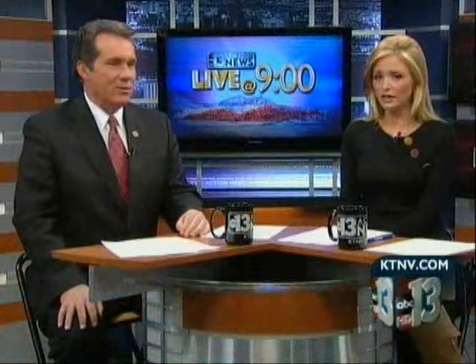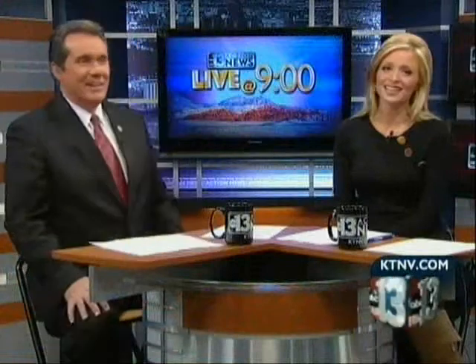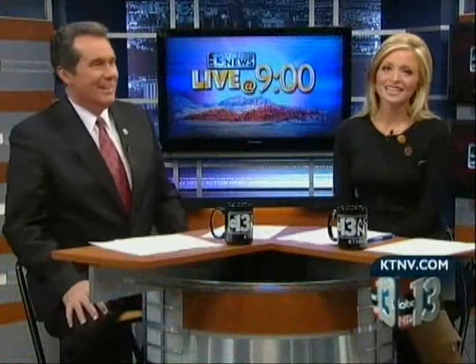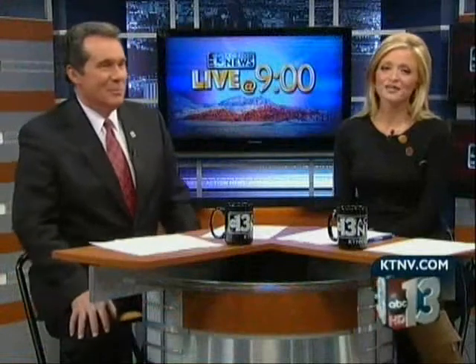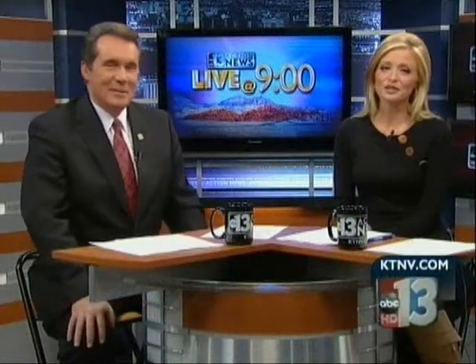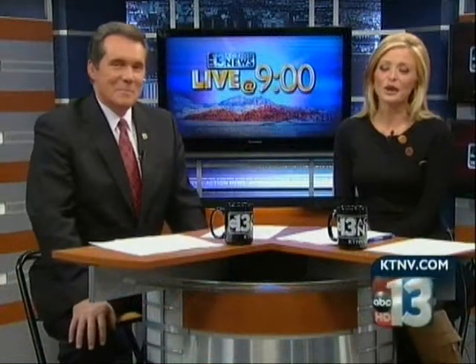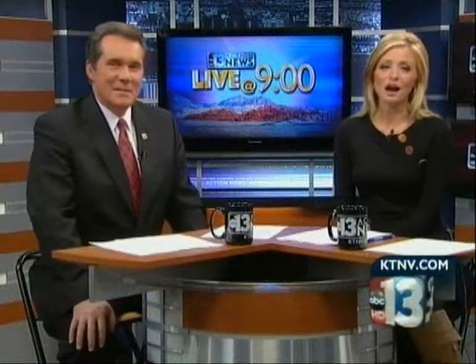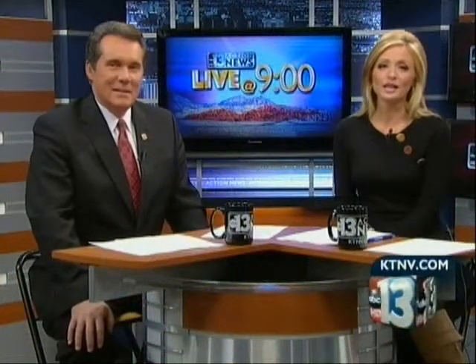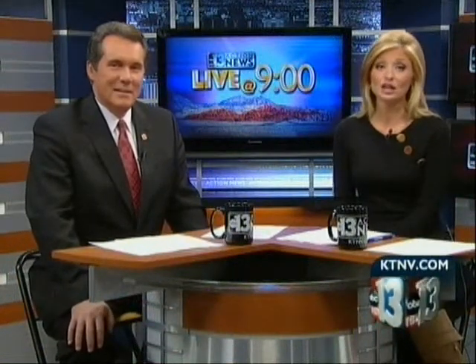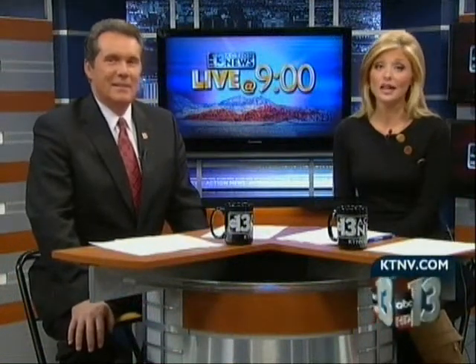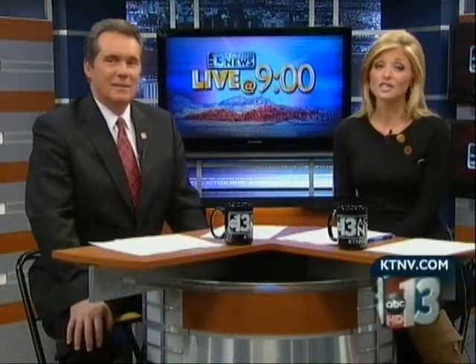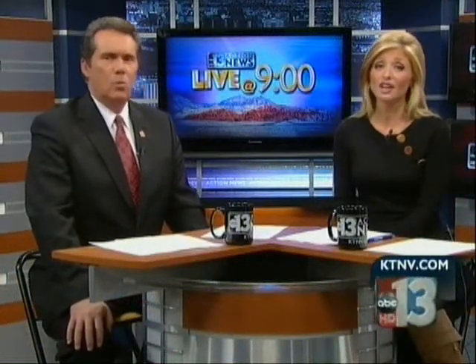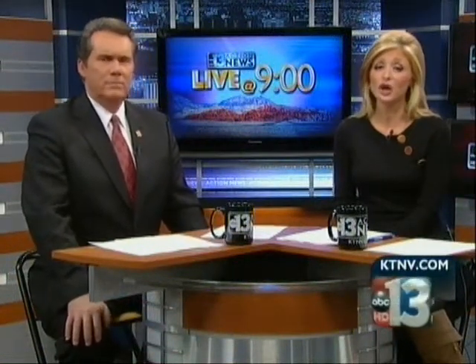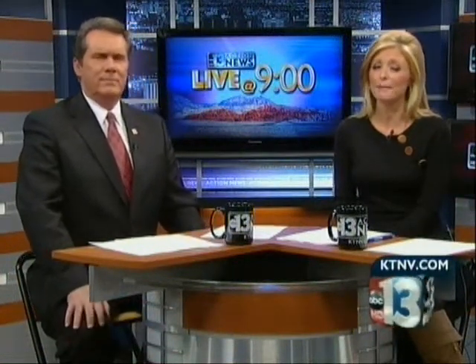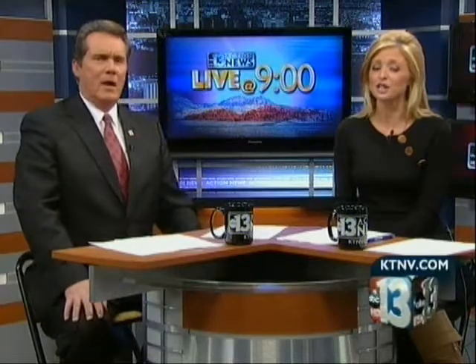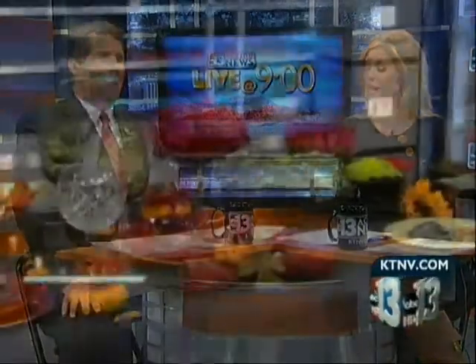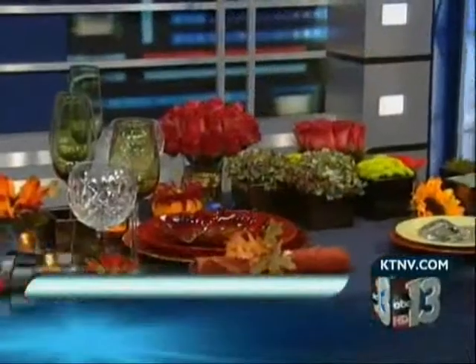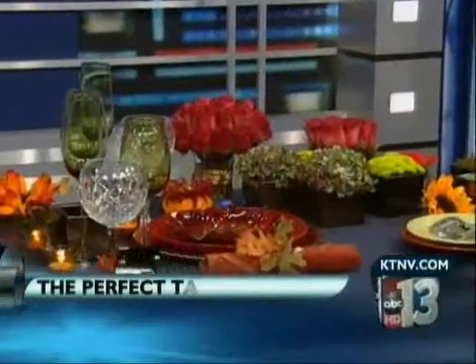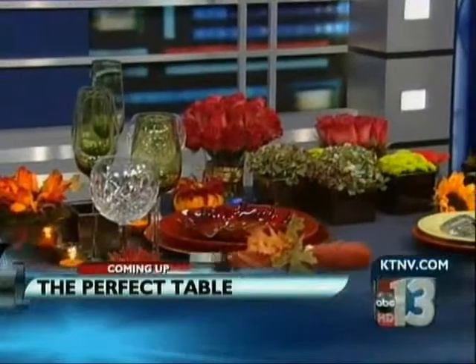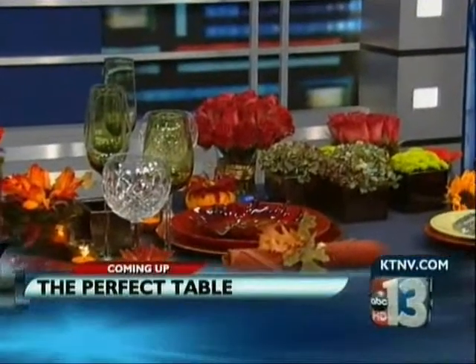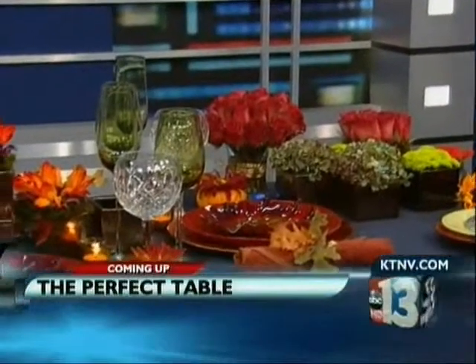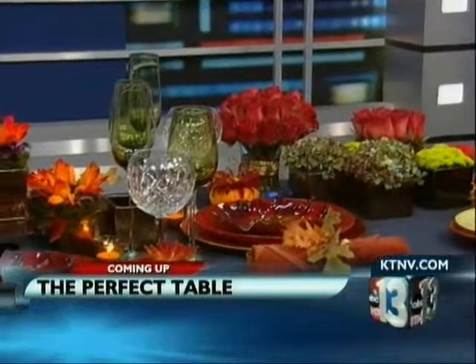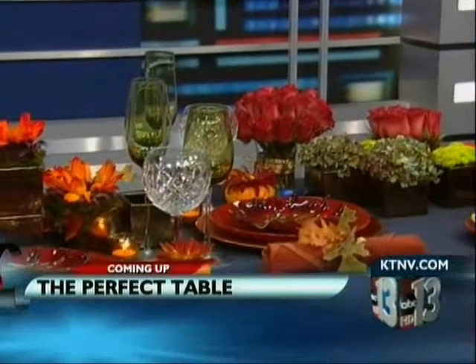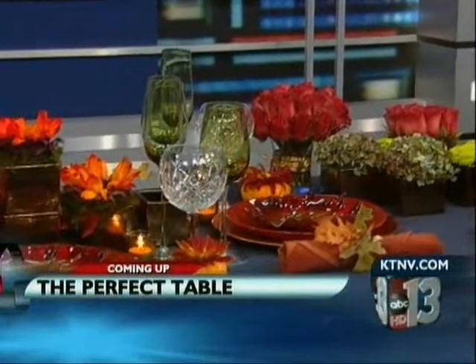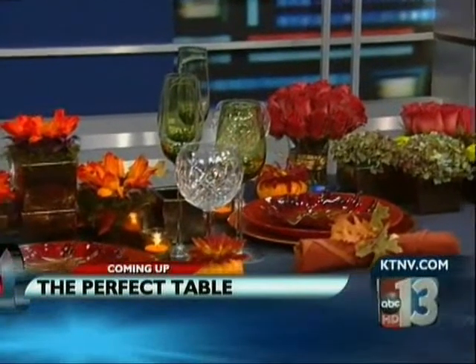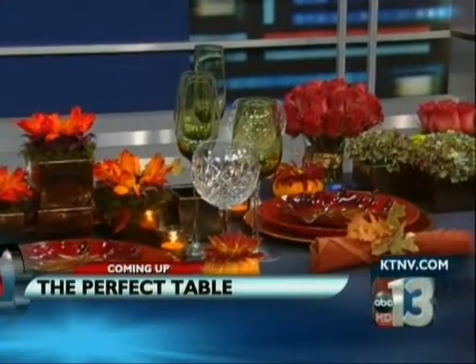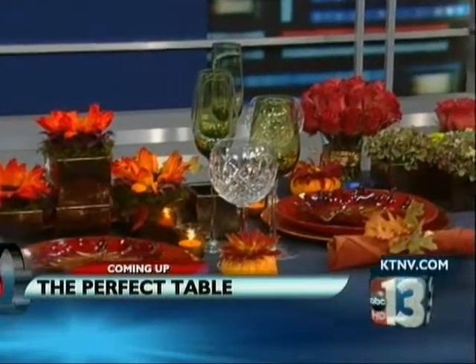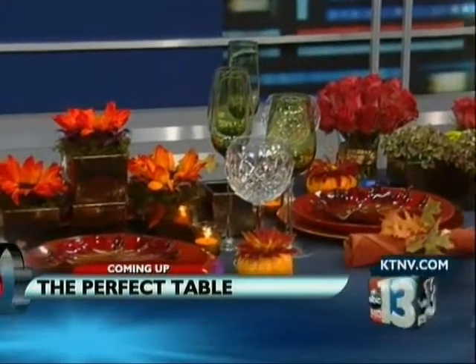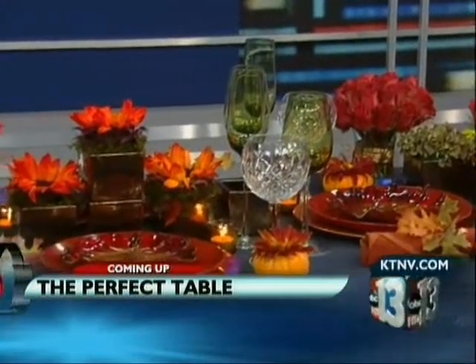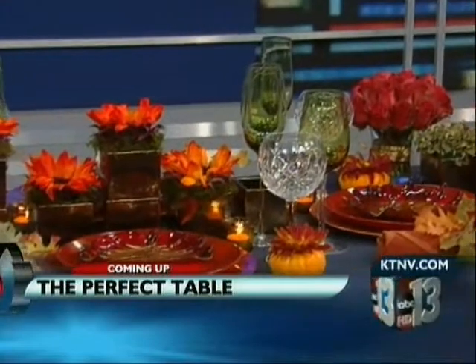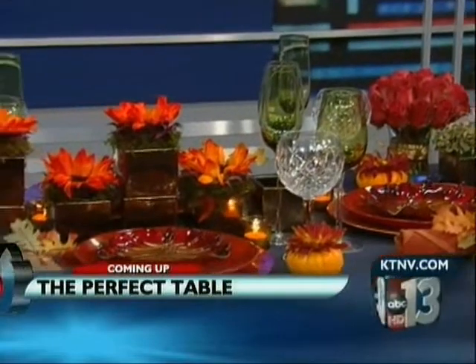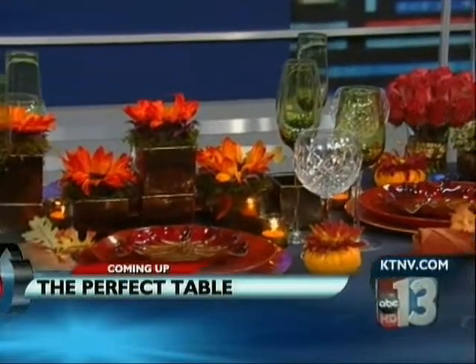Get off your sugar high from Halloween and start thinking about stuffing, turkey, and mashed potatoes. Coming up, we have a guest who will help you set the perfect table for Thanksgiving.